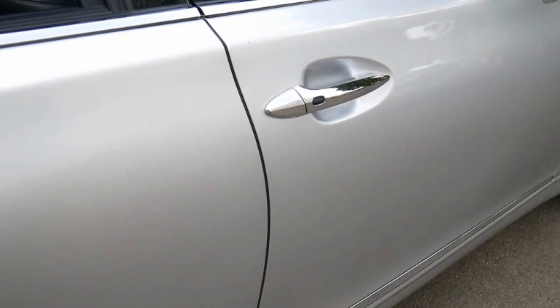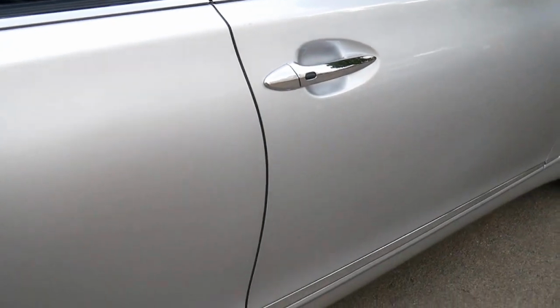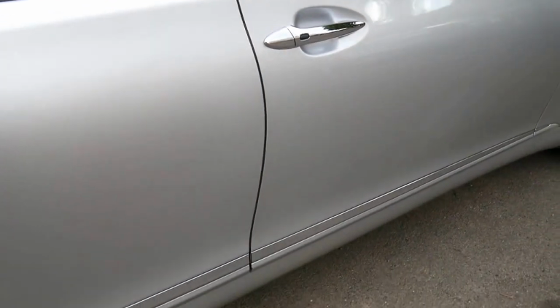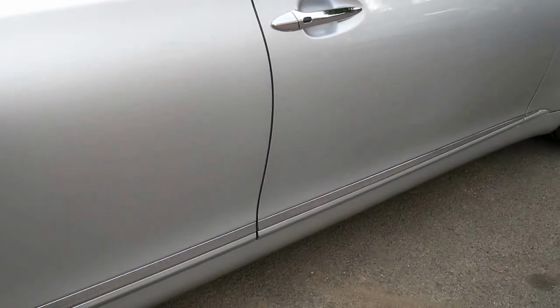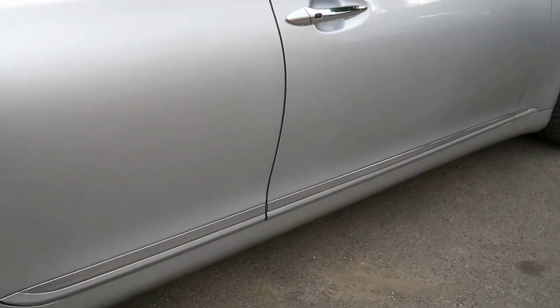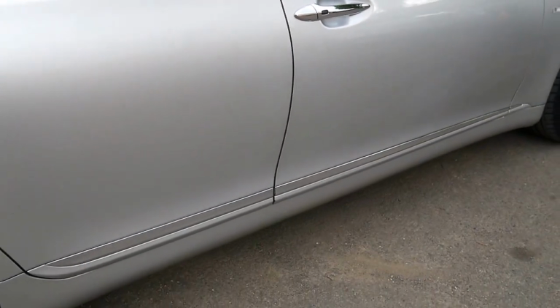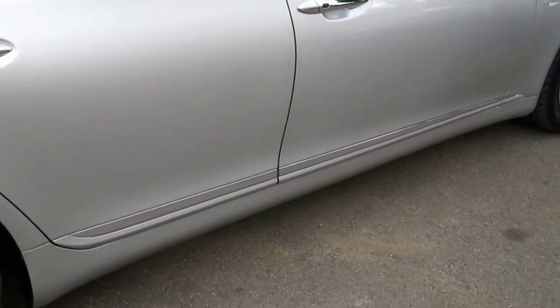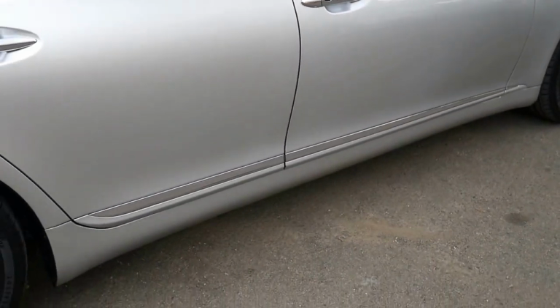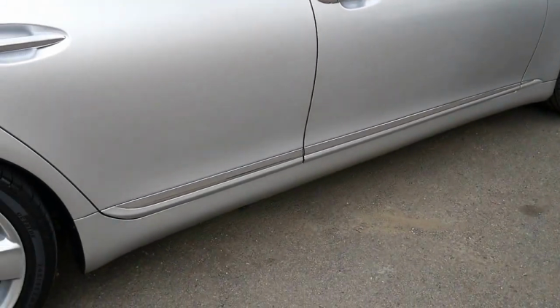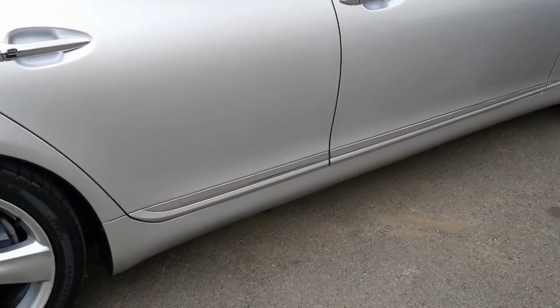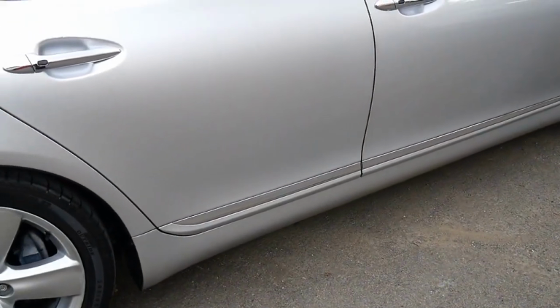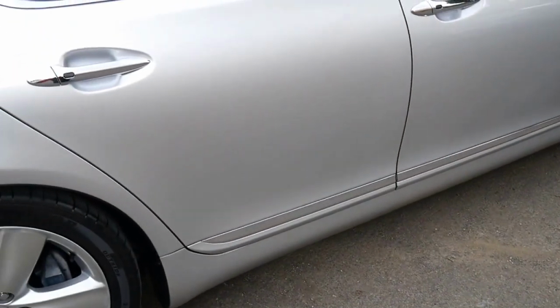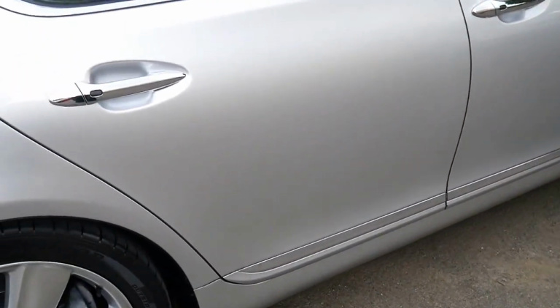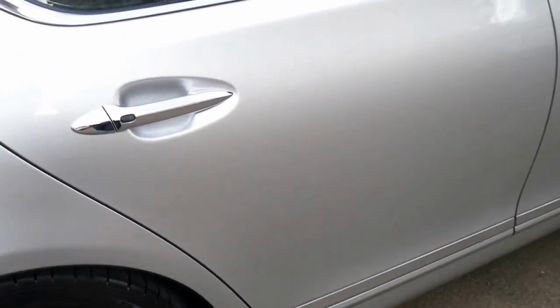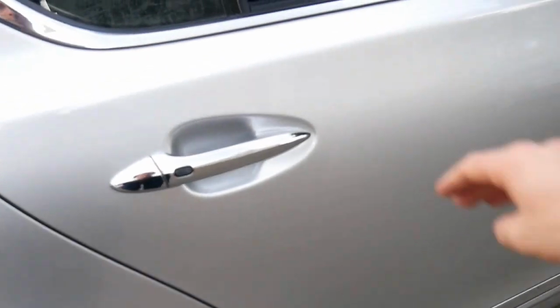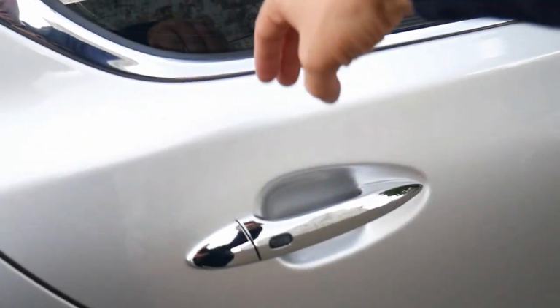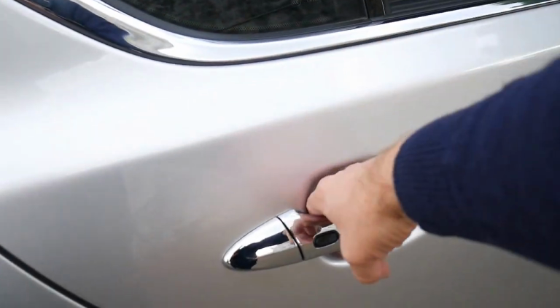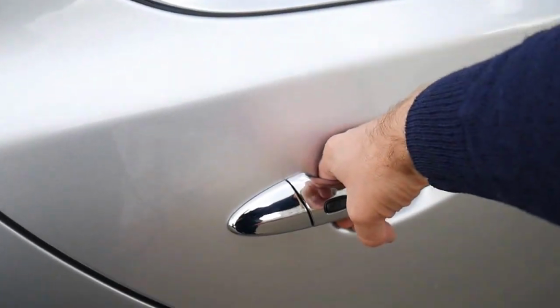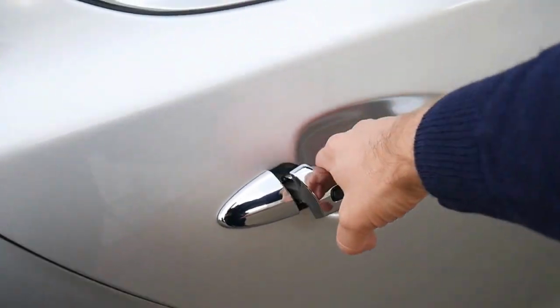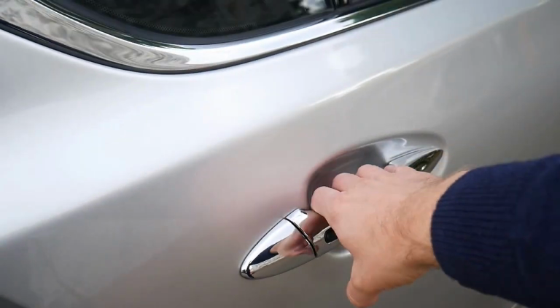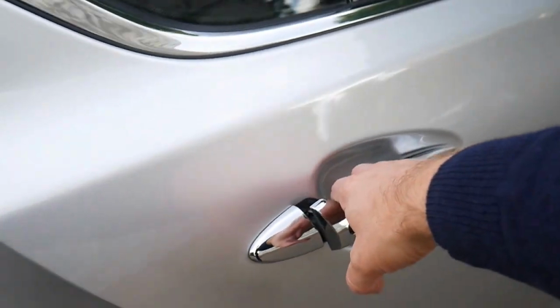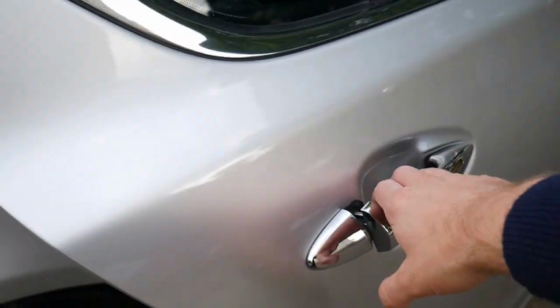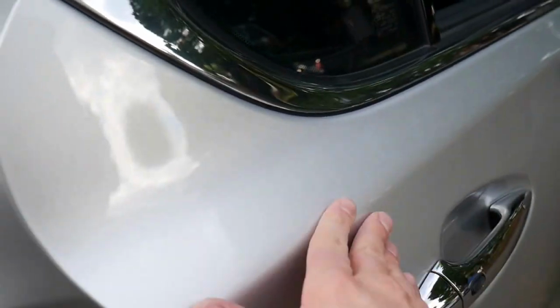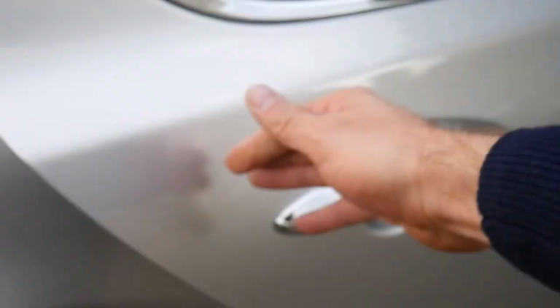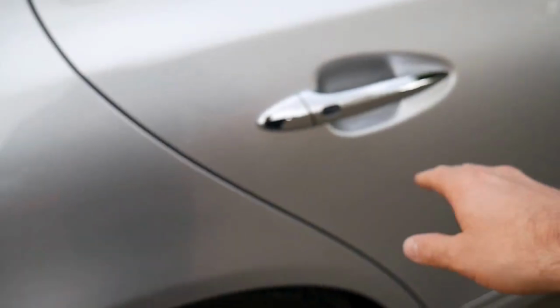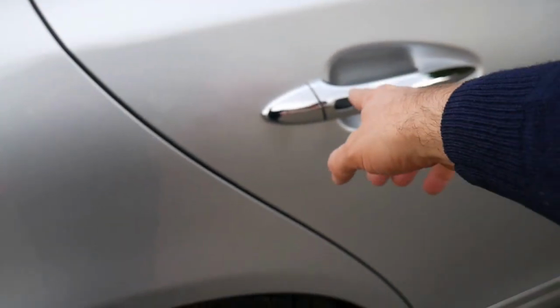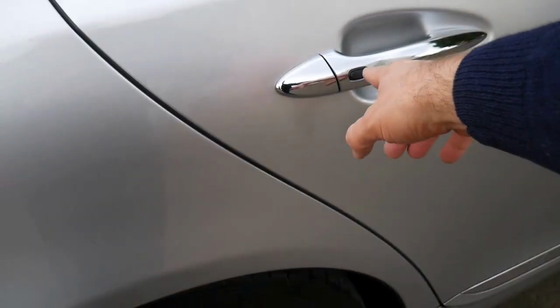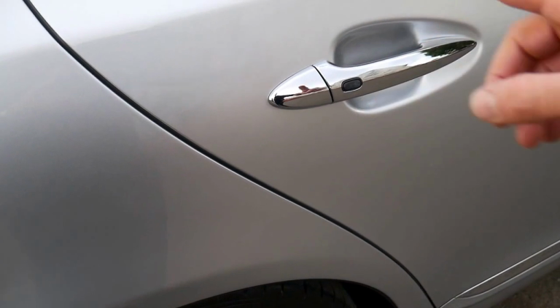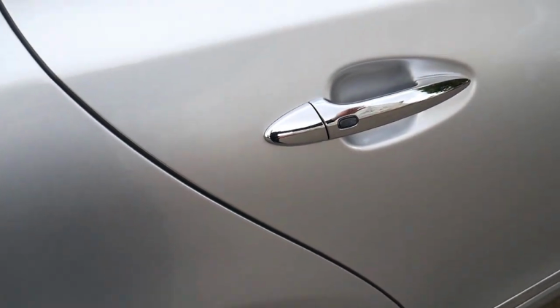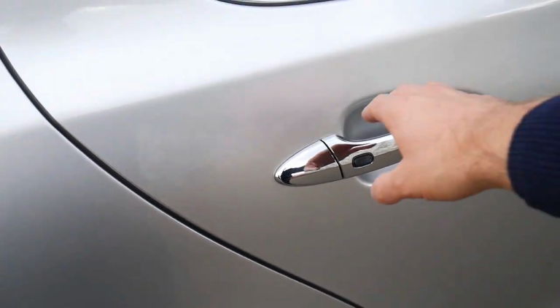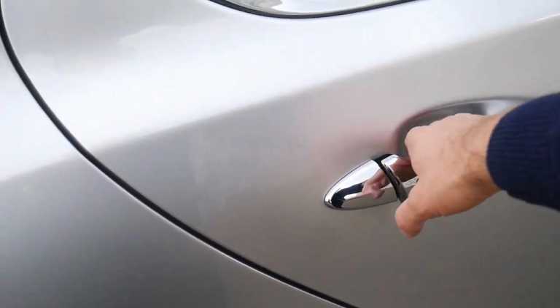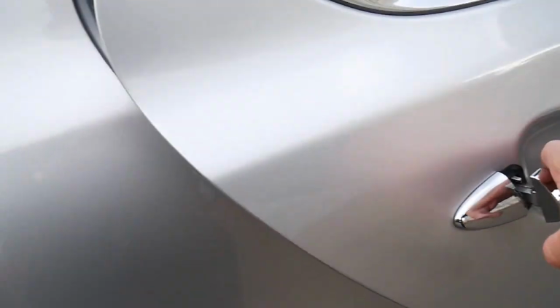It's got two remote keys to the car. If you have the key on you, you can simply walk up to the car, put your hand behind it and if you pull it, it unlocks. And to lock the car you press this black button on any of the four door handles.